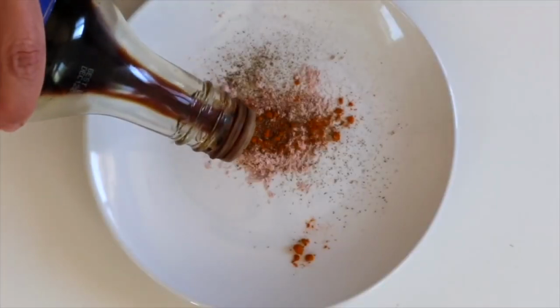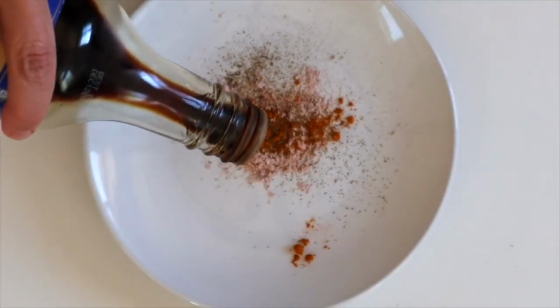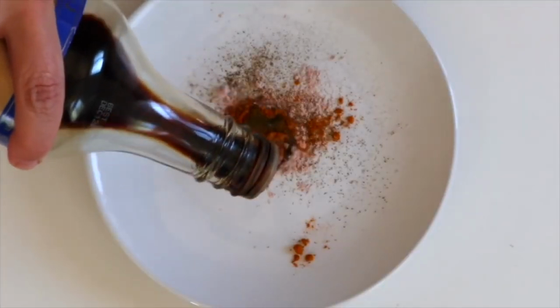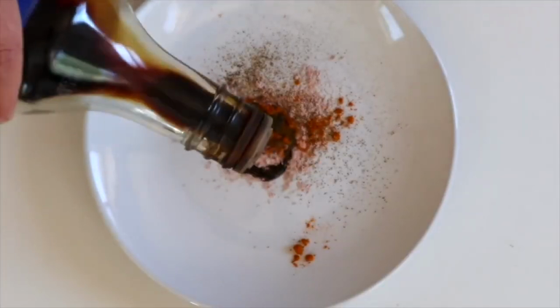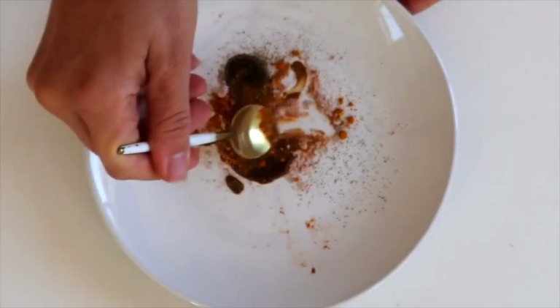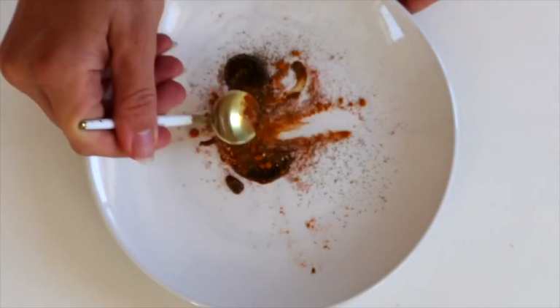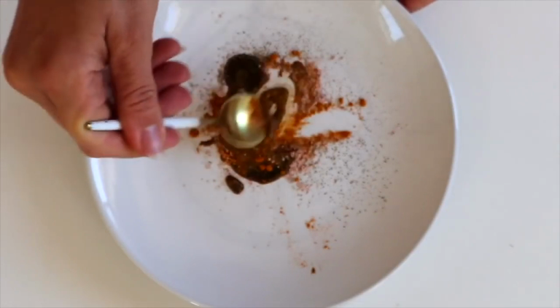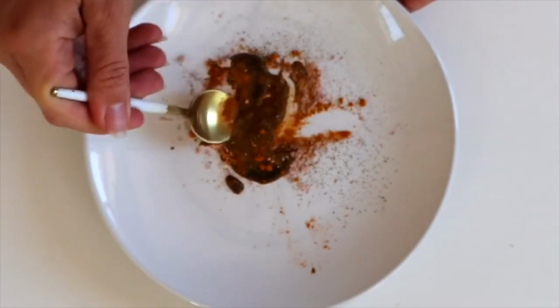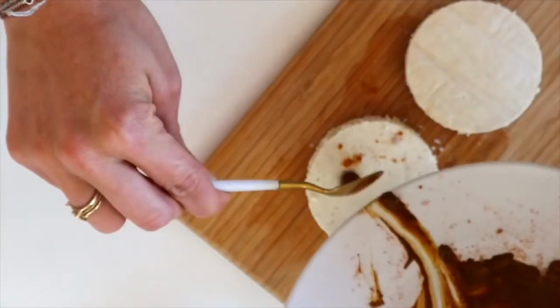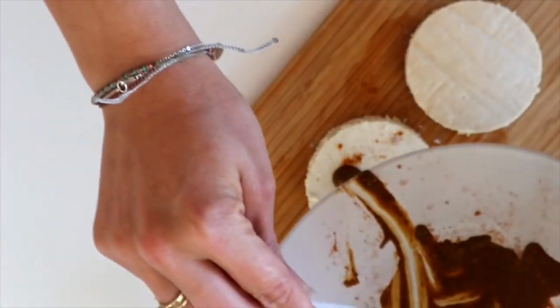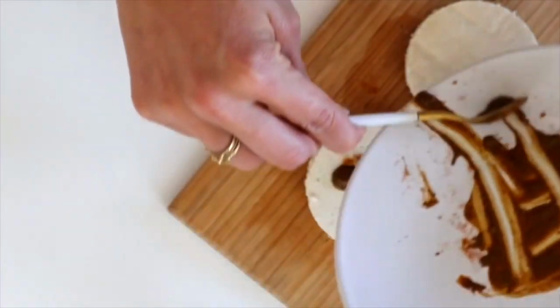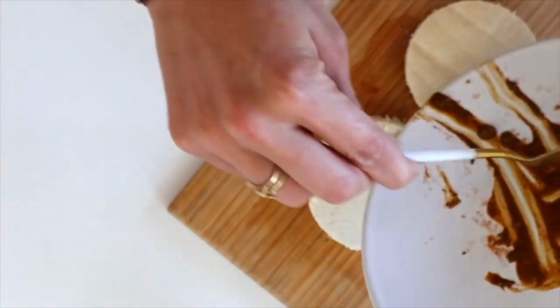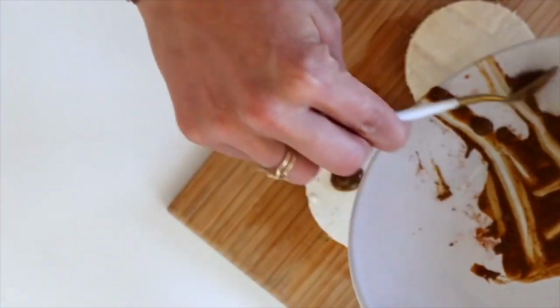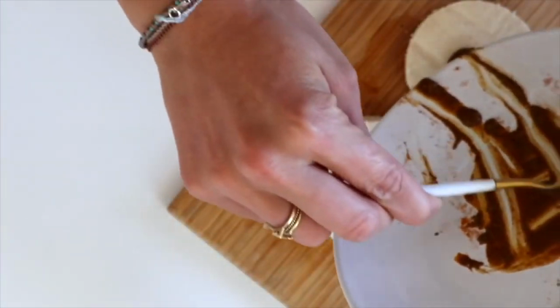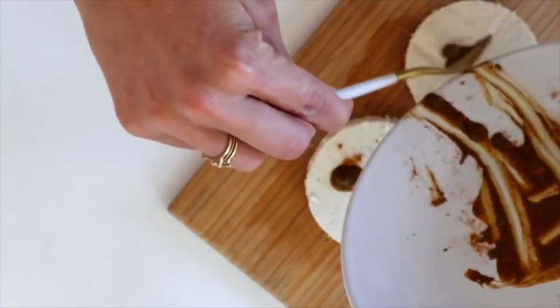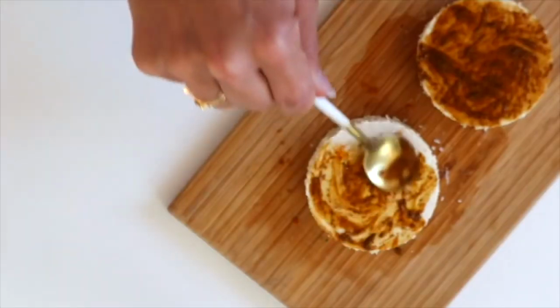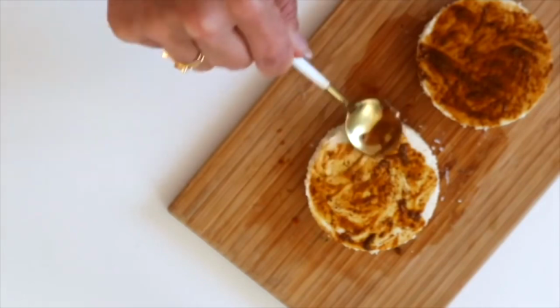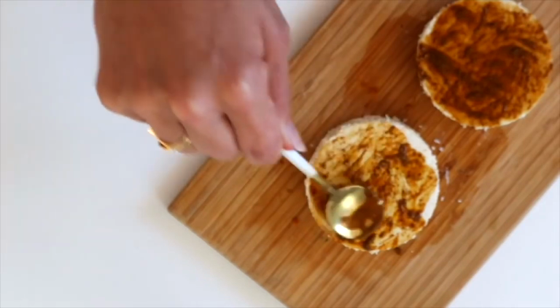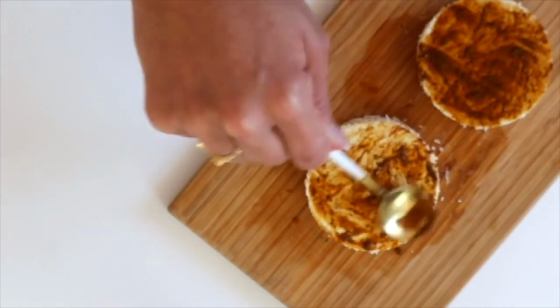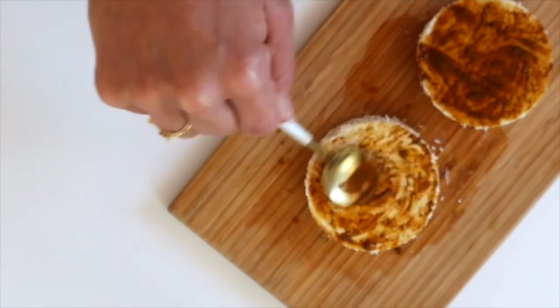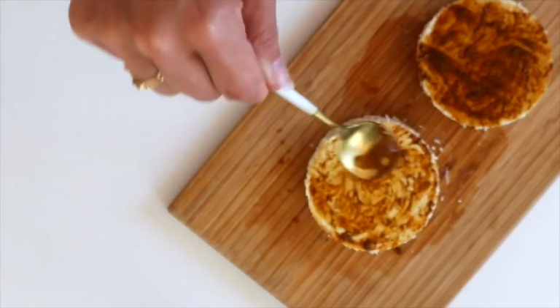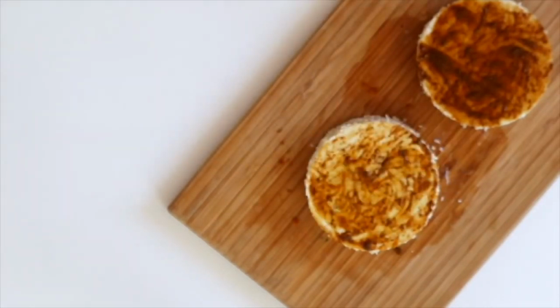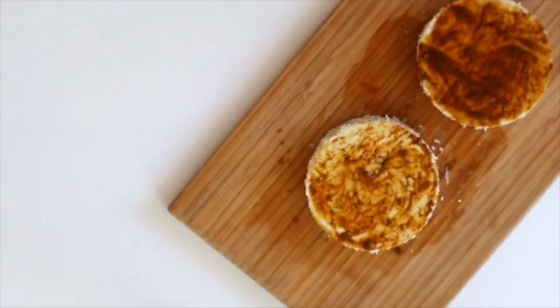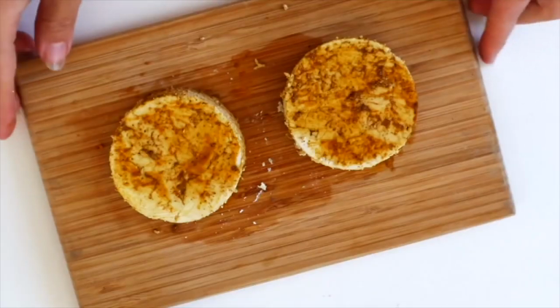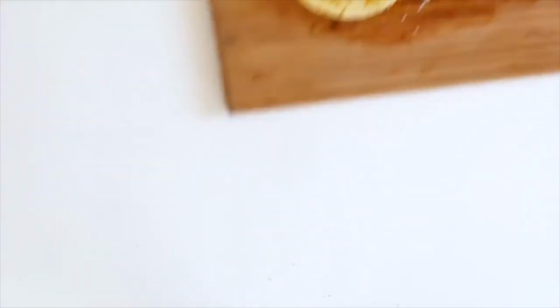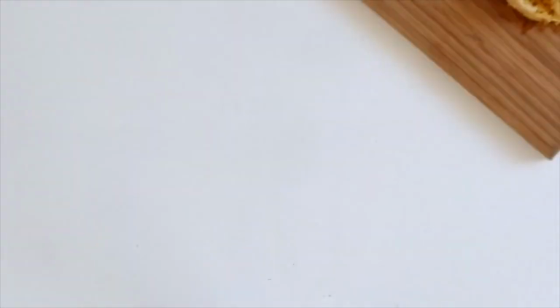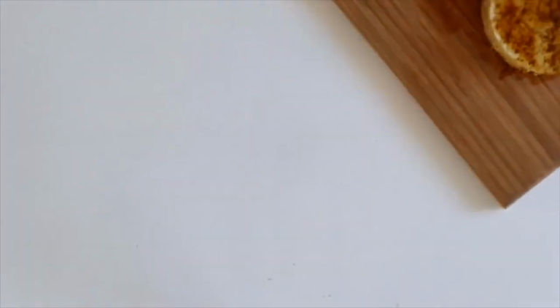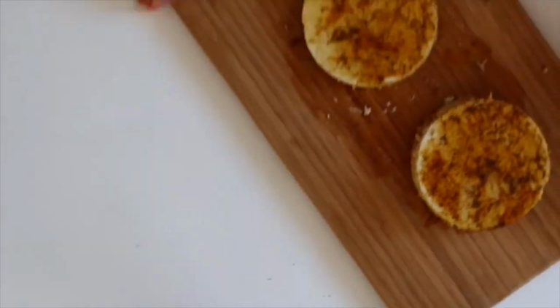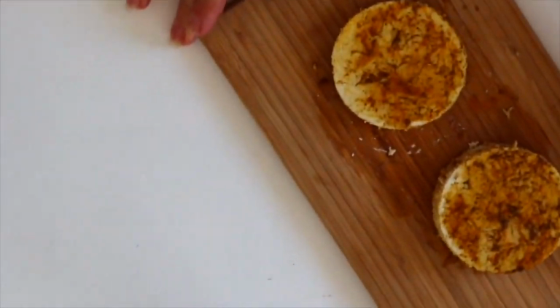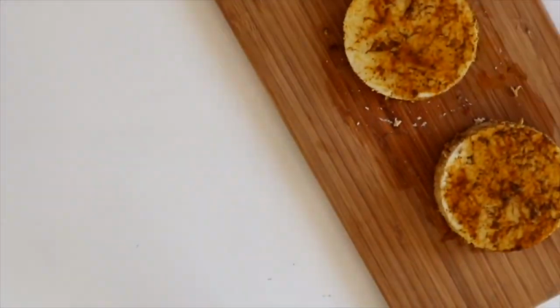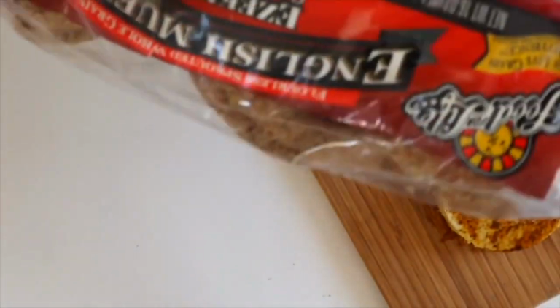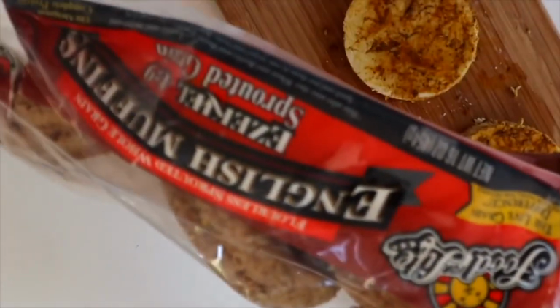If you combine the kala namak with a little bit of turmeric, paprika, and some soy sauce, you get a little paste. Basically just coat the tofu patties with it to give color and the flavor of an egg. You don't have to do that — sometimes I'll just sprinkle the kala namak on, and that's good enough.